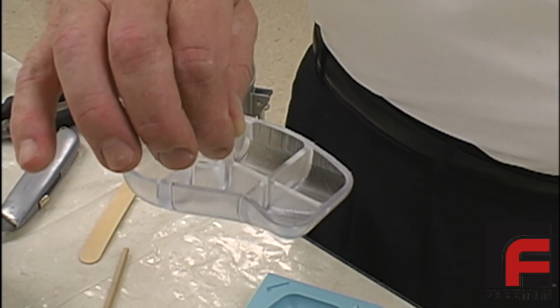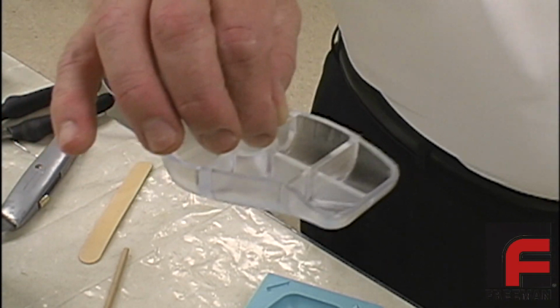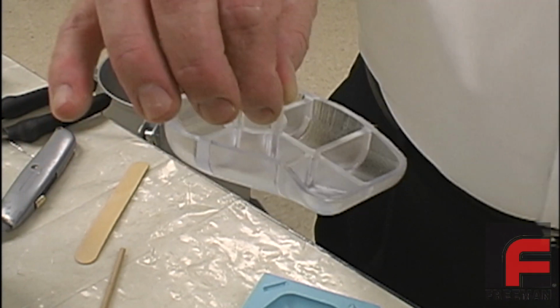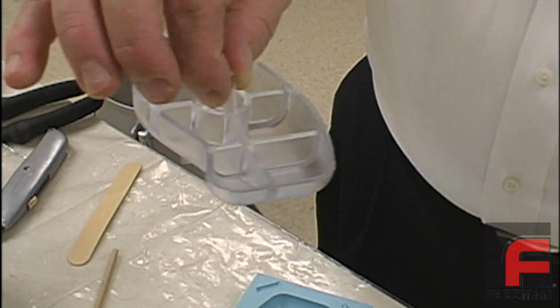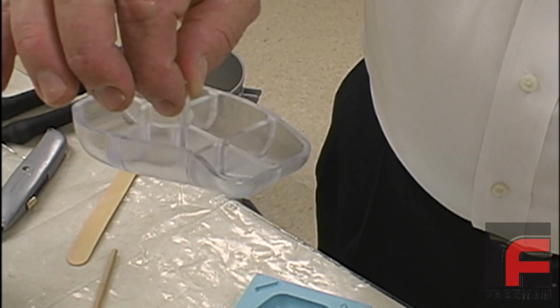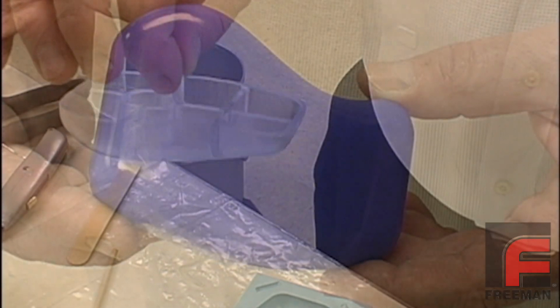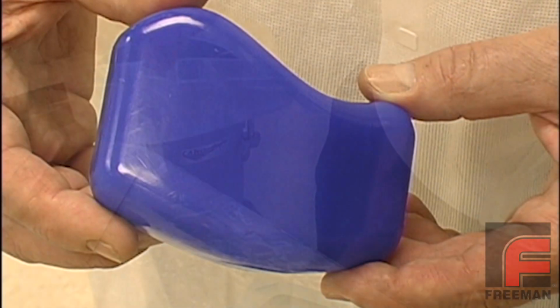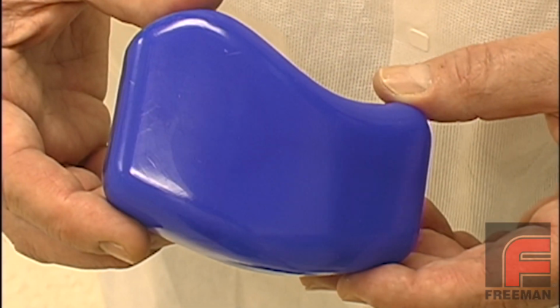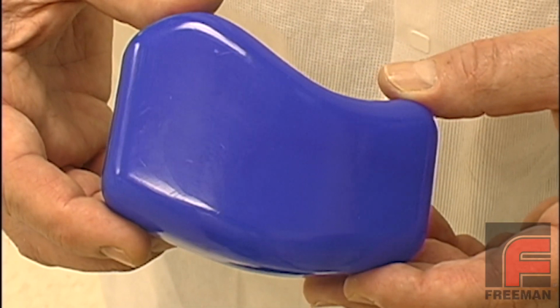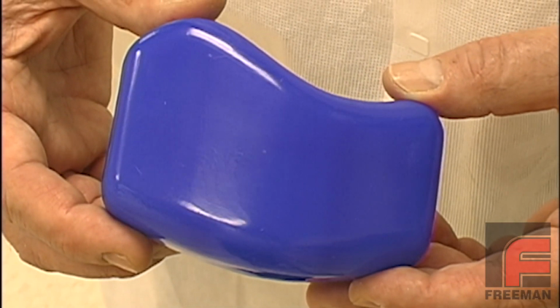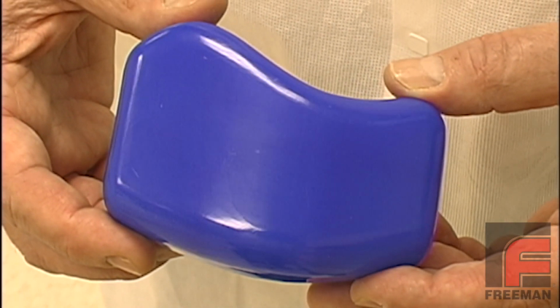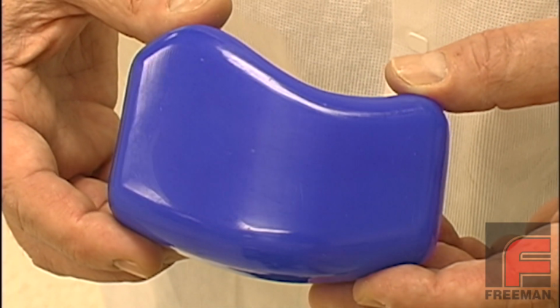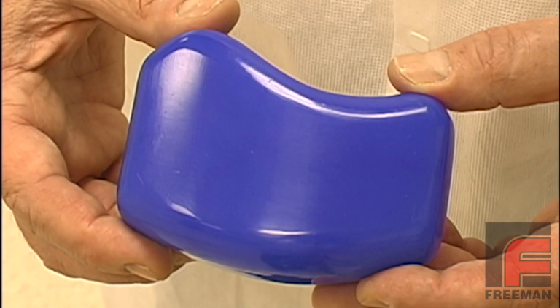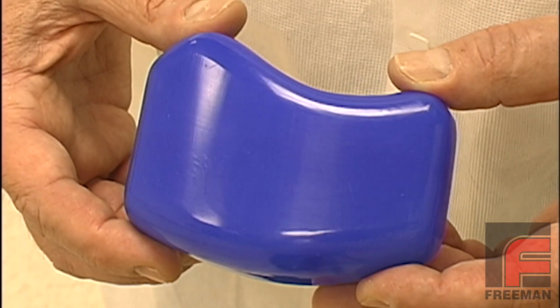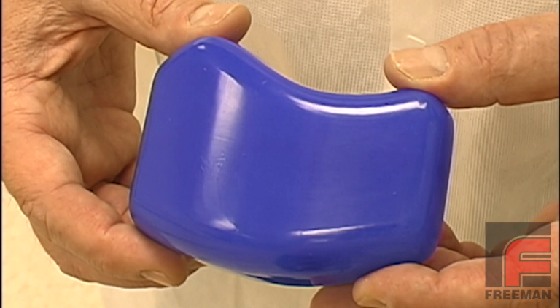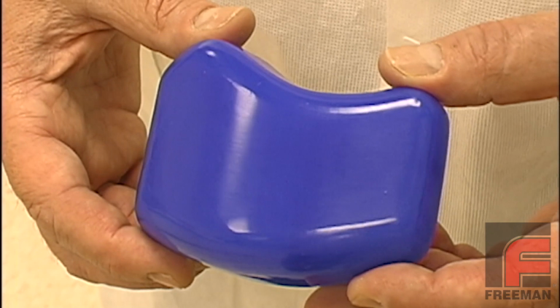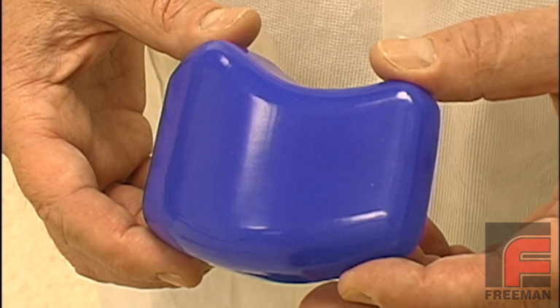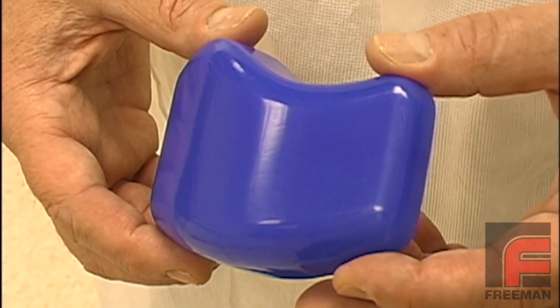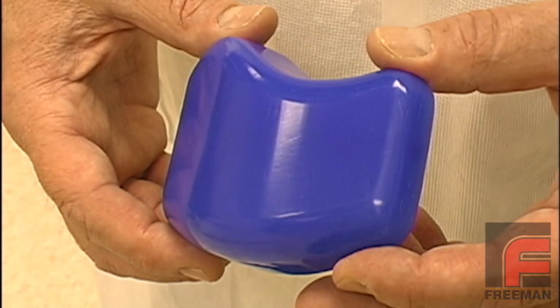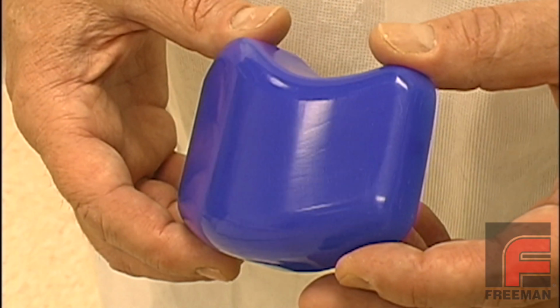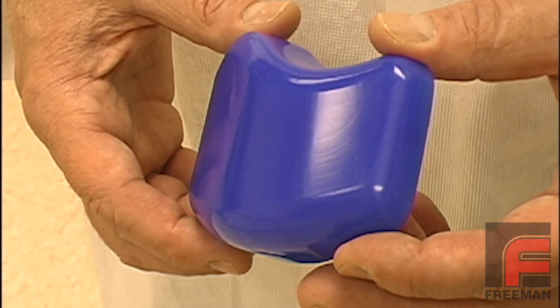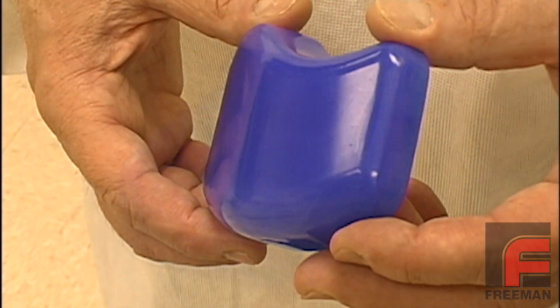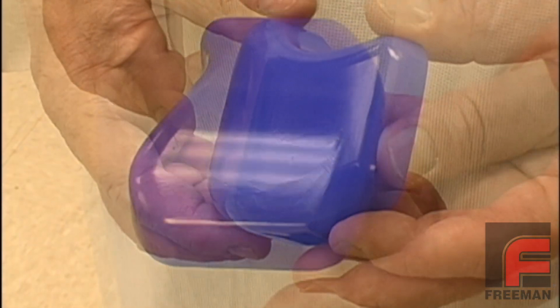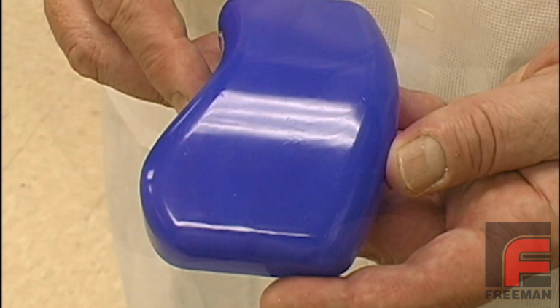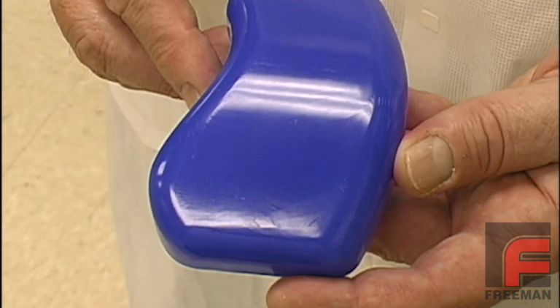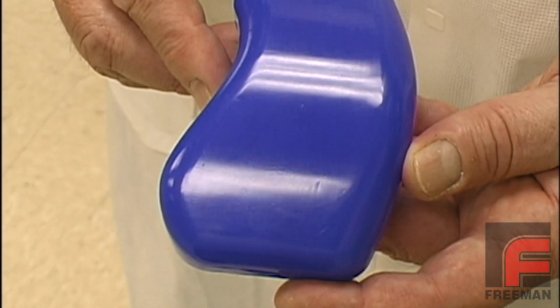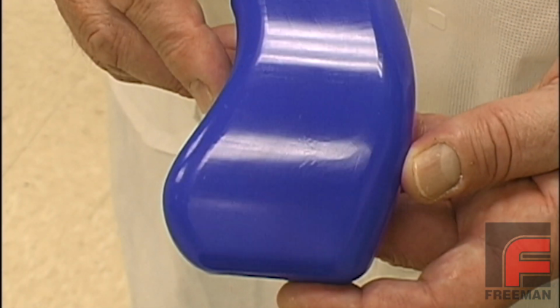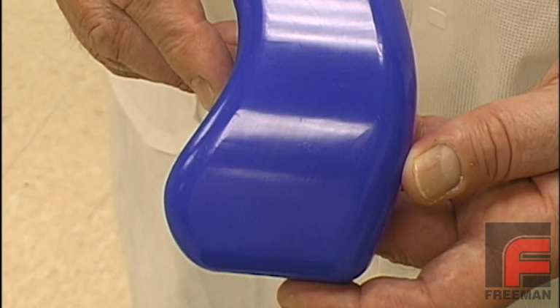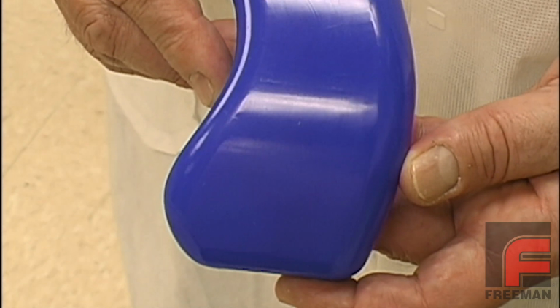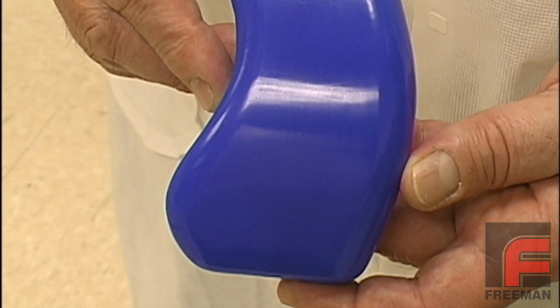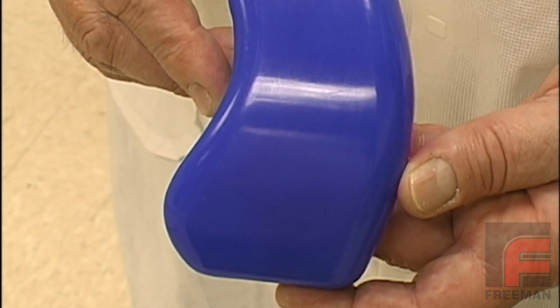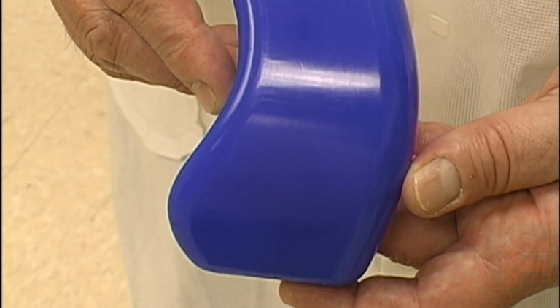One of the advantages of machinable wax is that it can be easily polished to a very smooth surface using a razor knife and Freeman's wax release. Casting this mouse in our mold would result in a smoother silicone rubber mold and a clearer, smoother urethane casting.